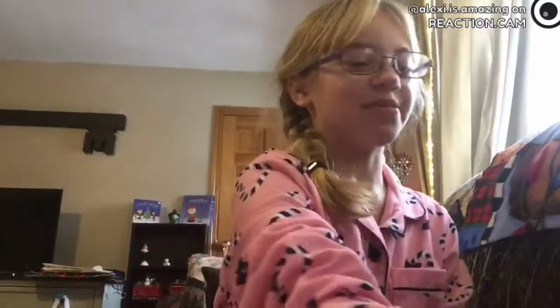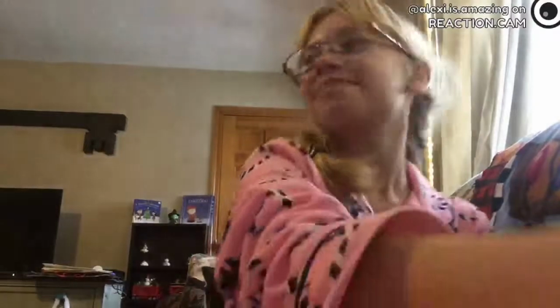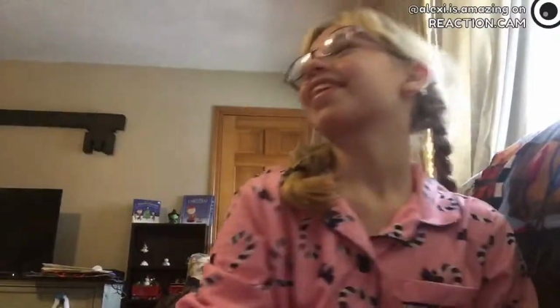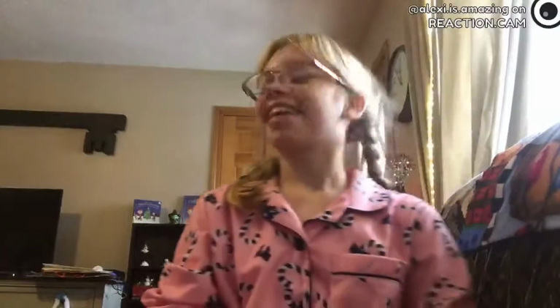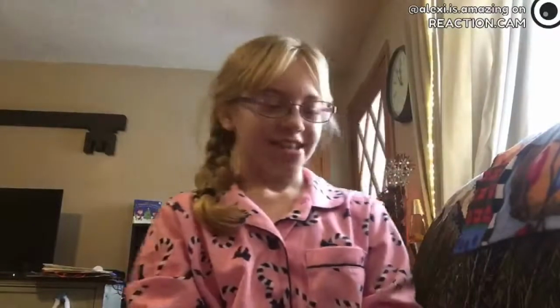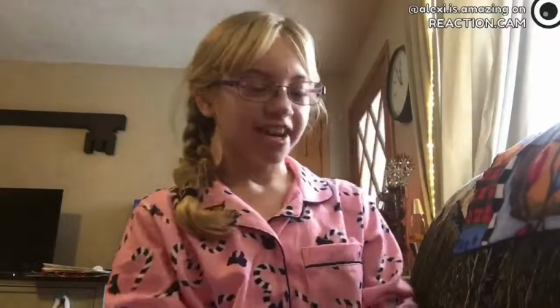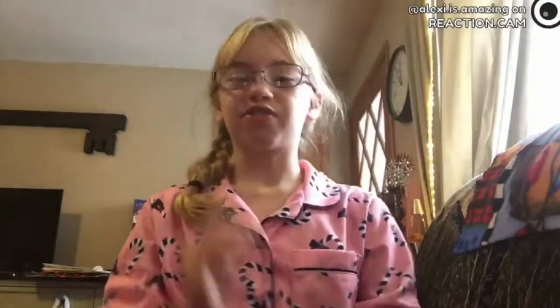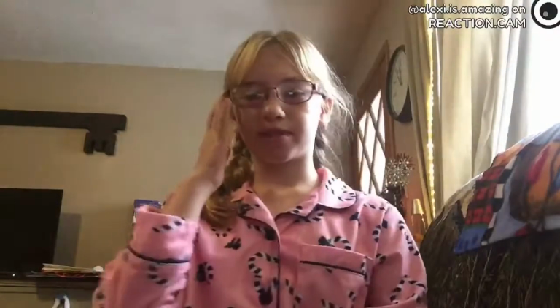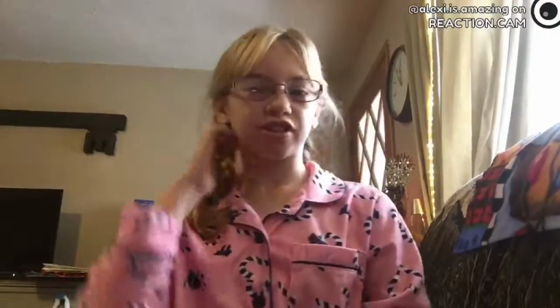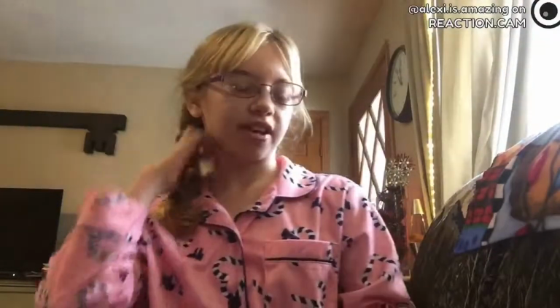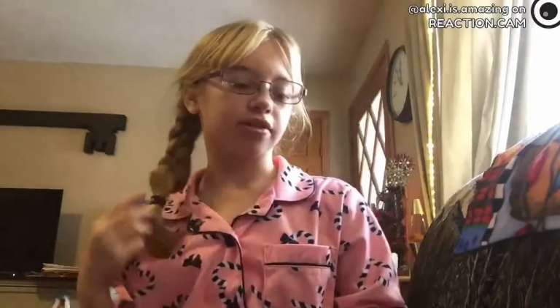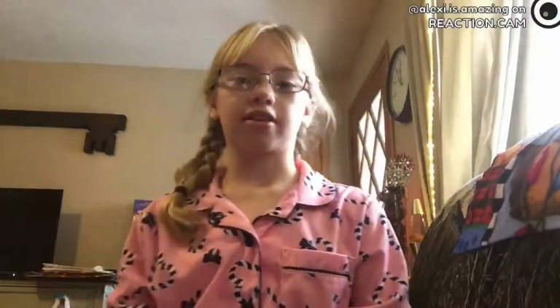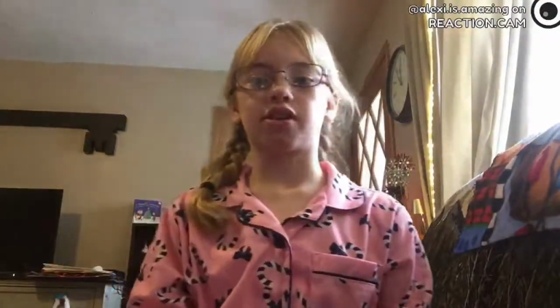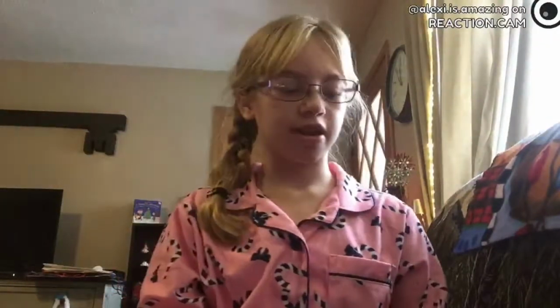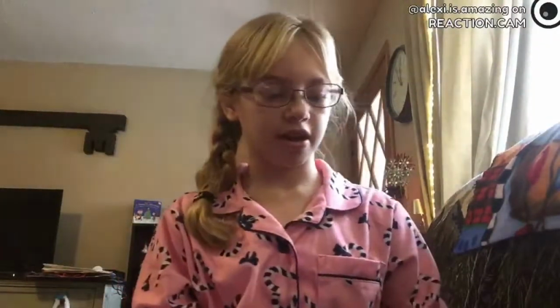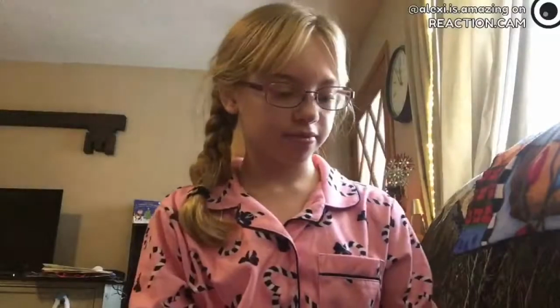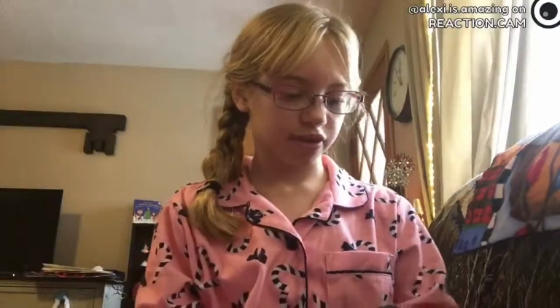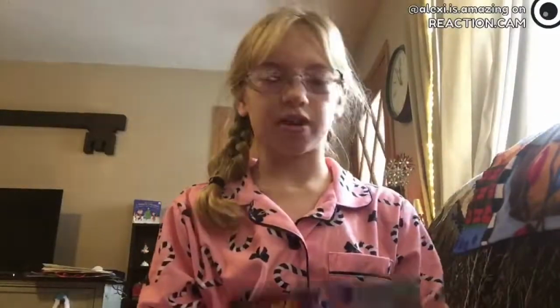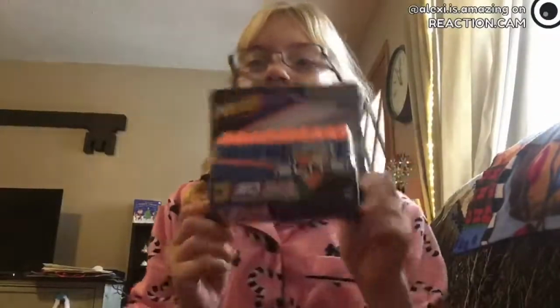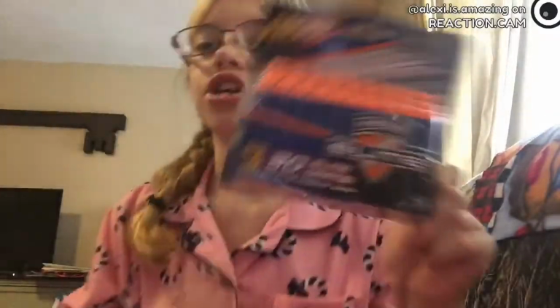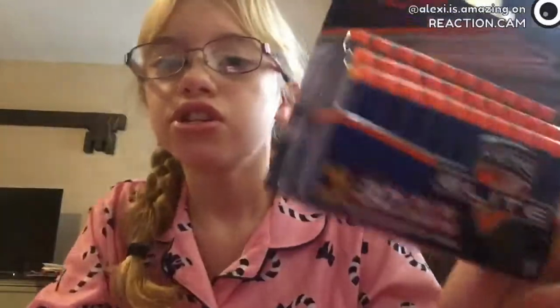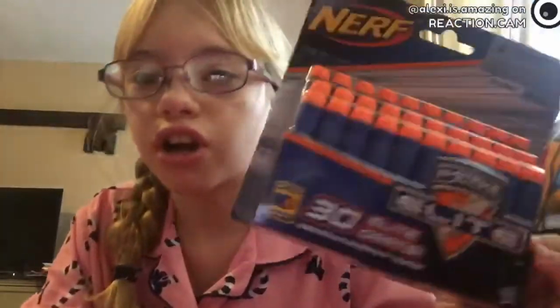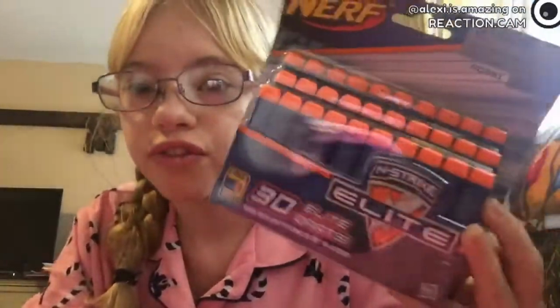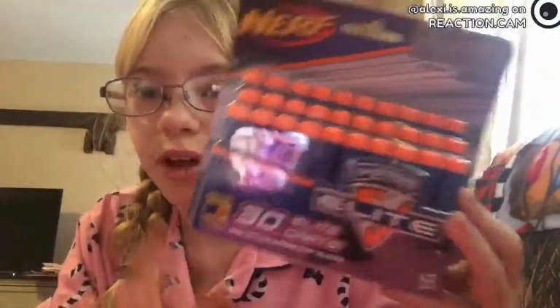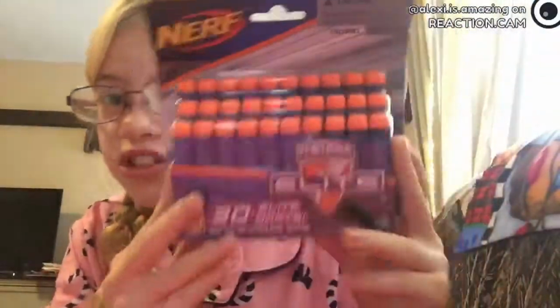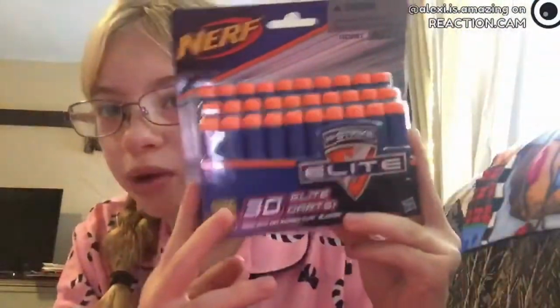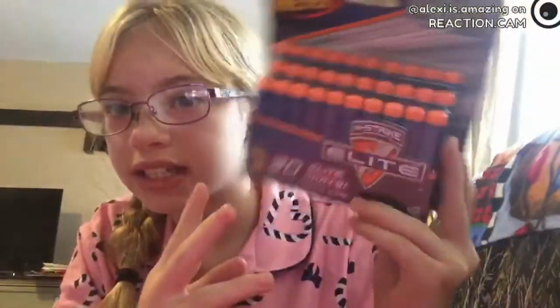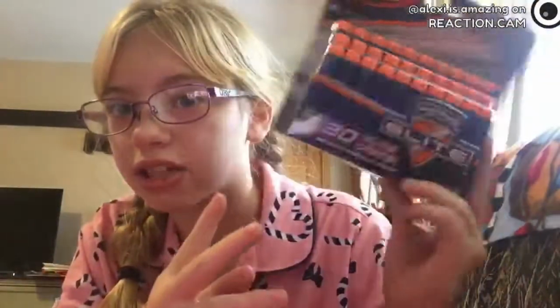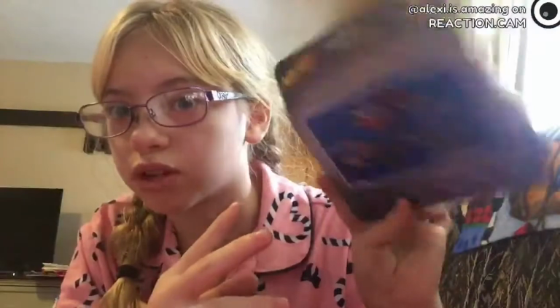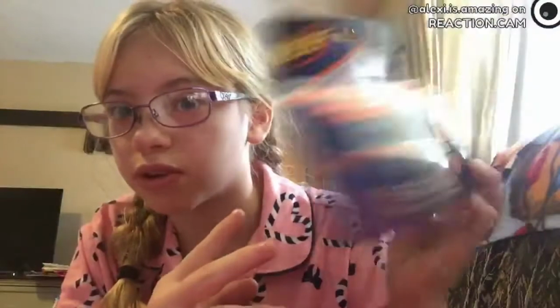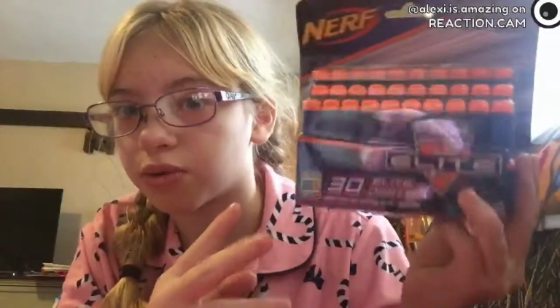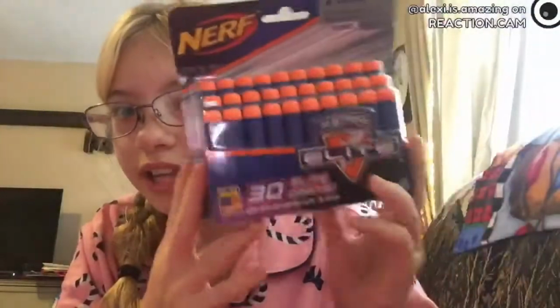So first I'm going to show you what I got in my stocking. First I got this Nerf — all these Nerf bullets — and it's really cool, I really like them.